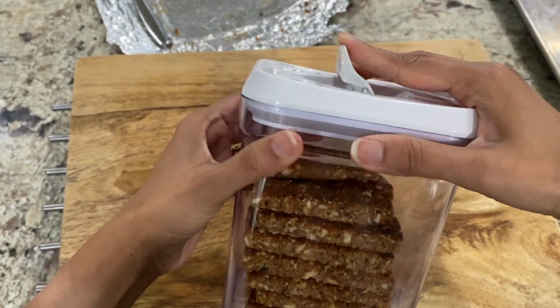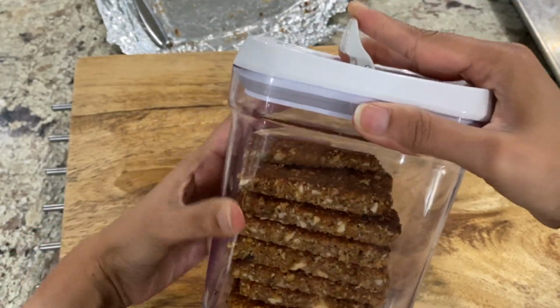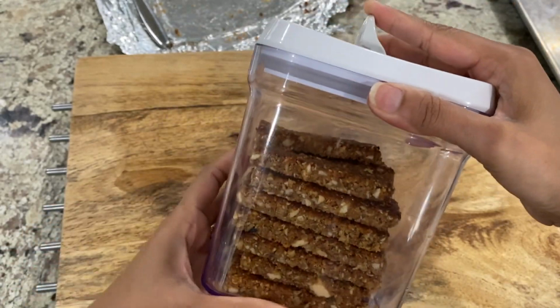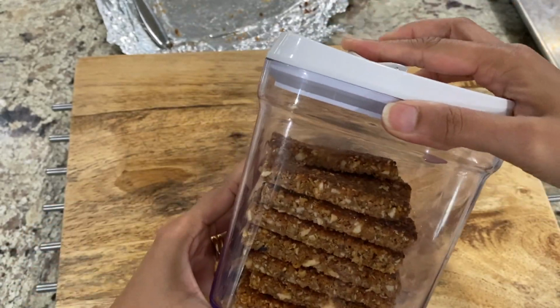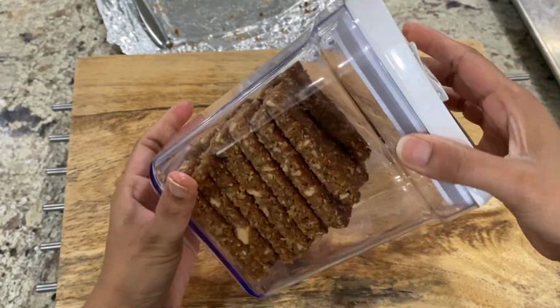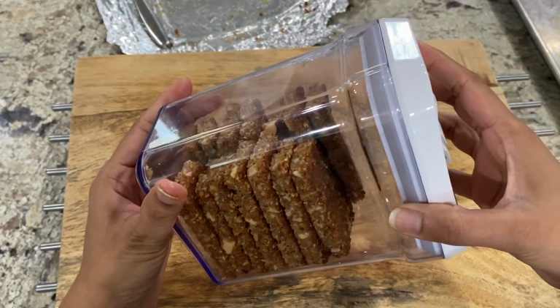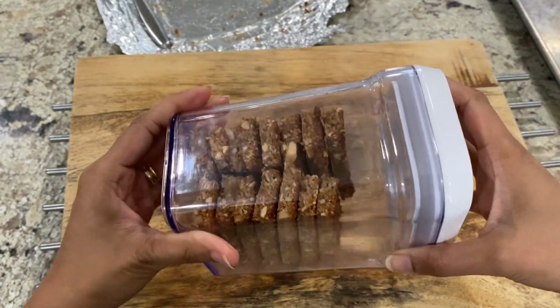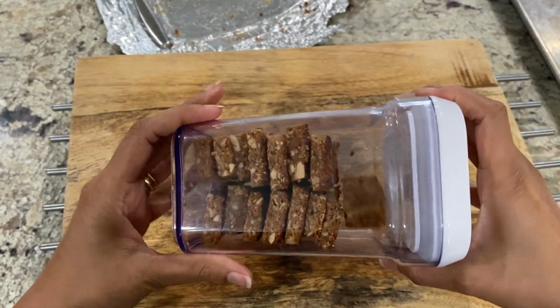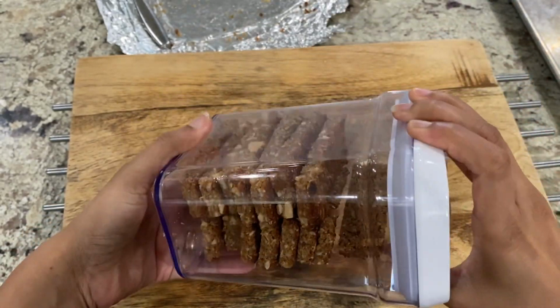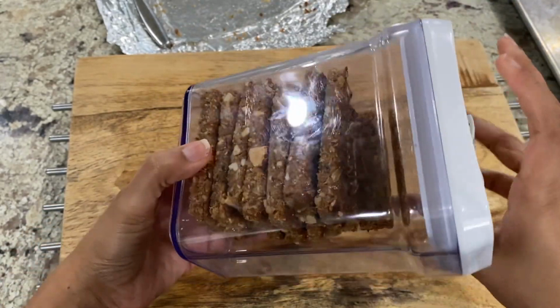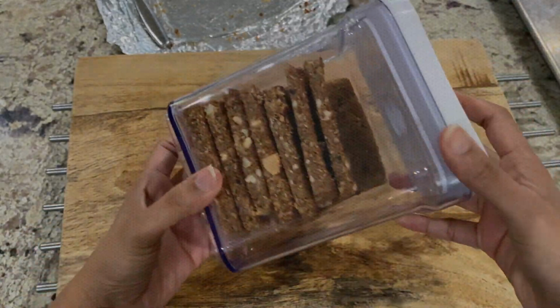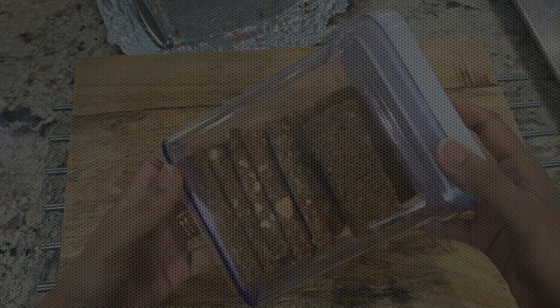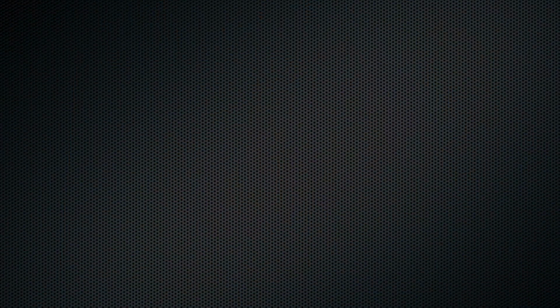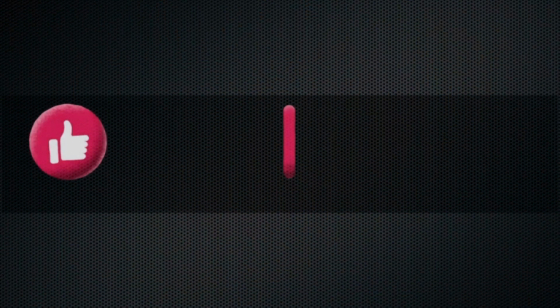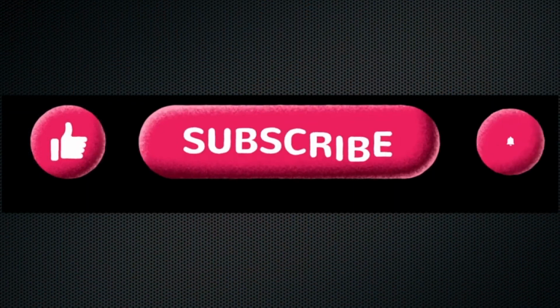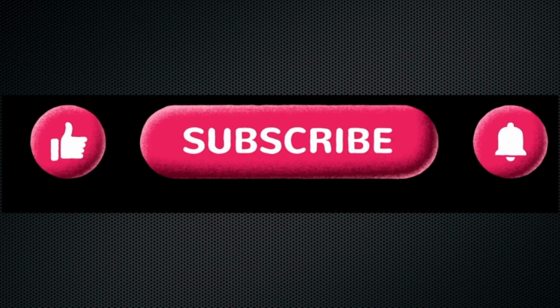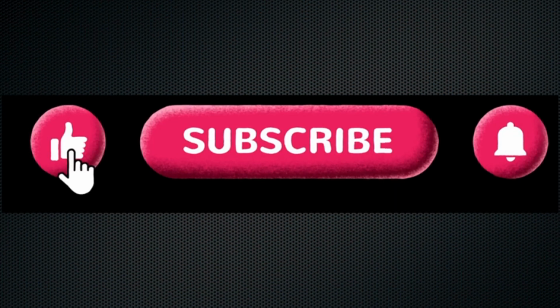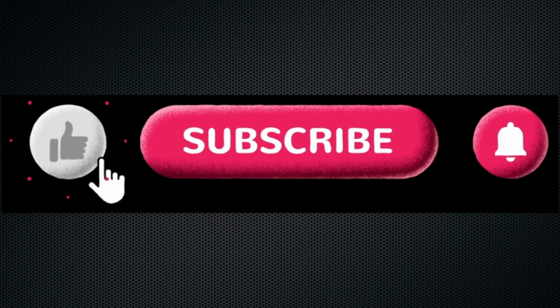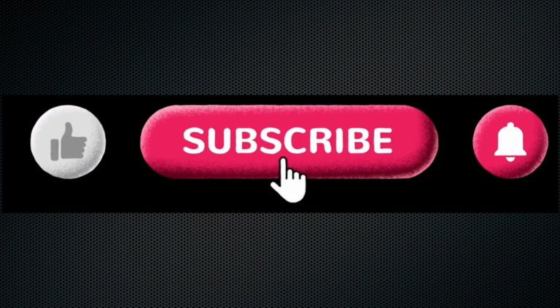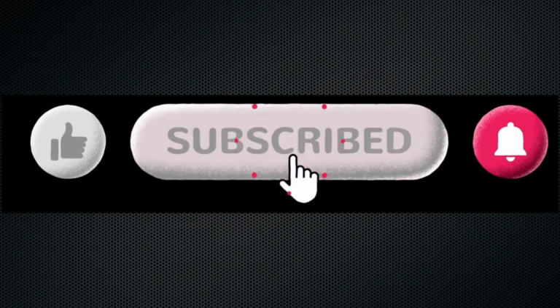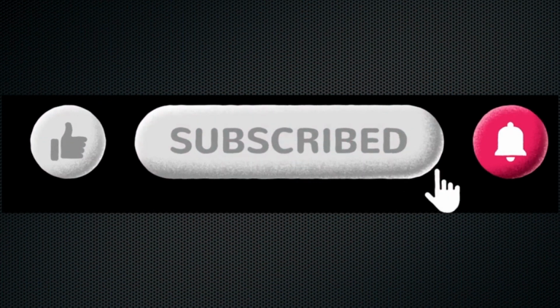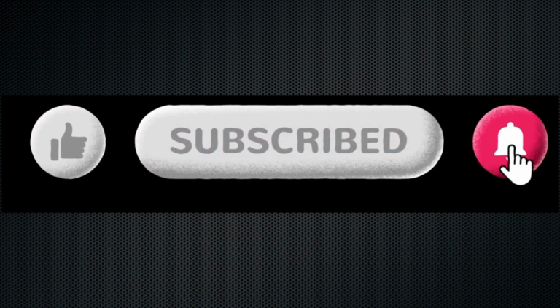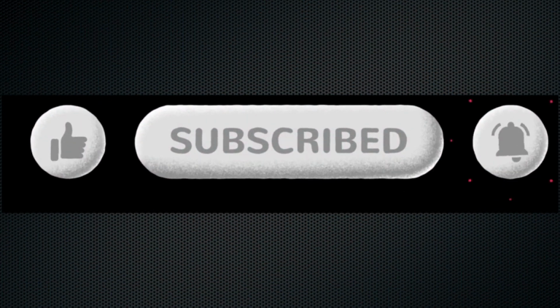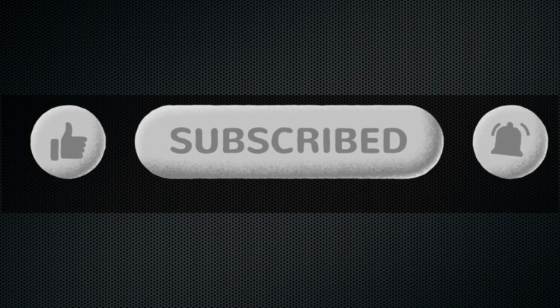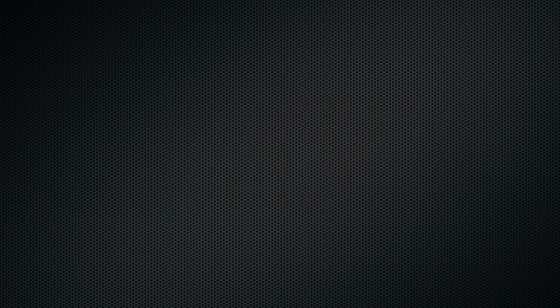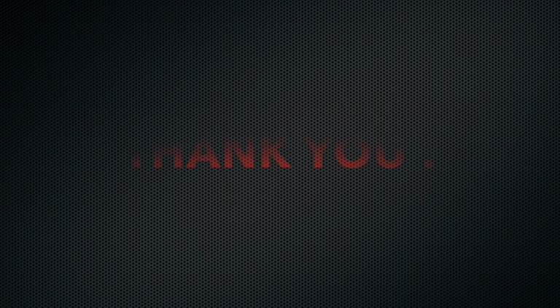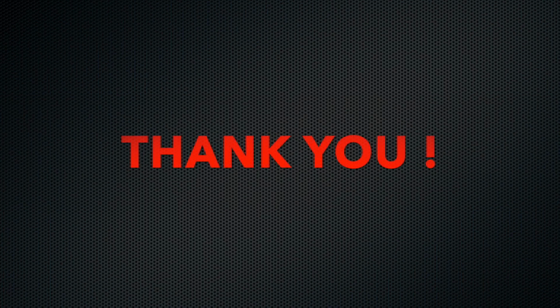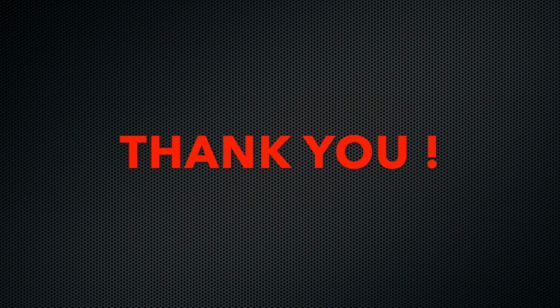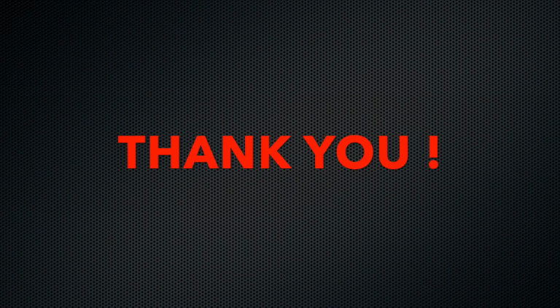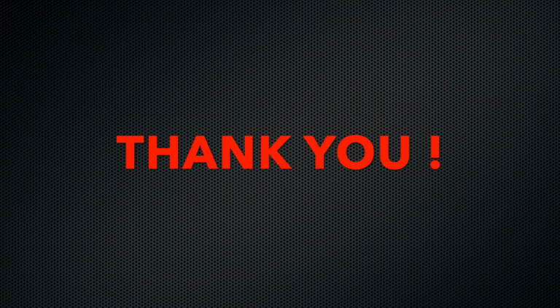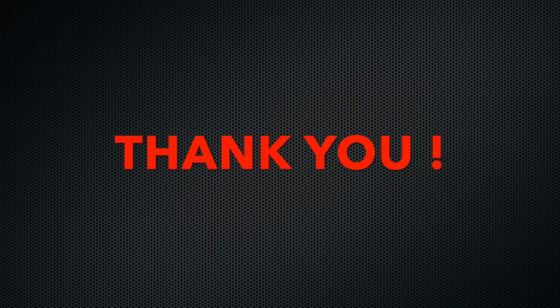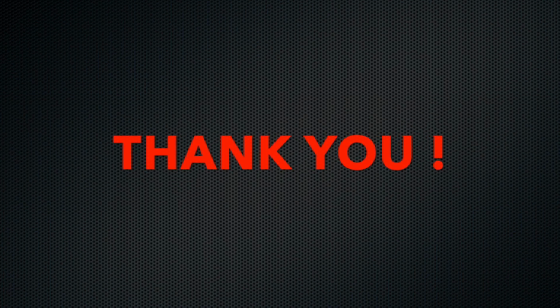I hope you enjoyed watching today's video and will give these bars a try. If you liked it, do give this video a big thumbs up and subscribe to my channel if you haven't done so already. Thank you so much! See you all in the next one!